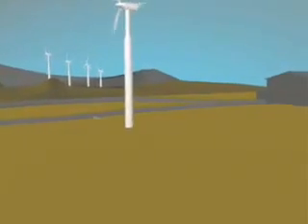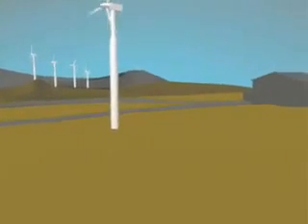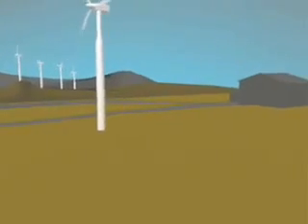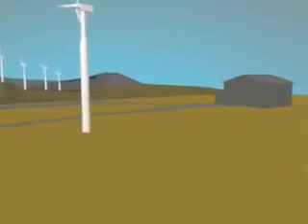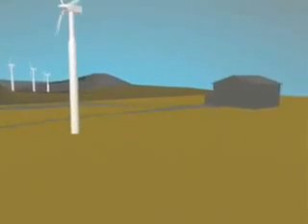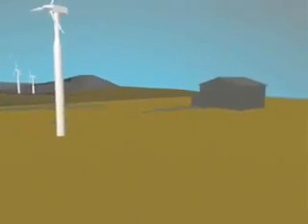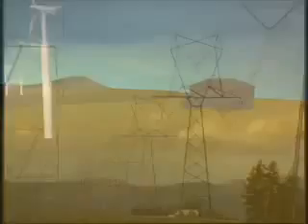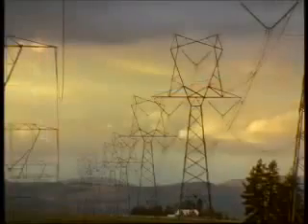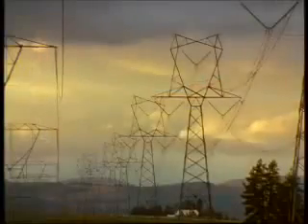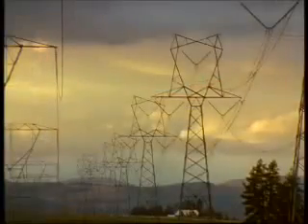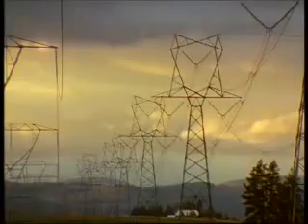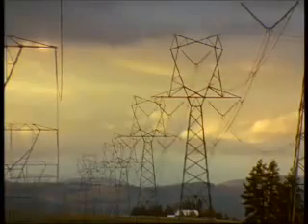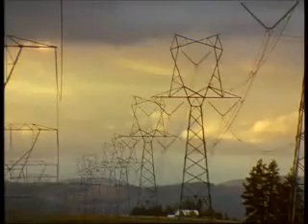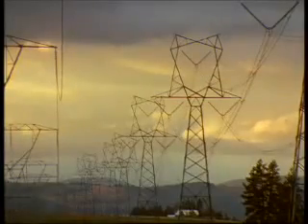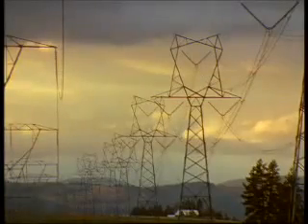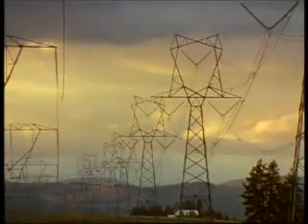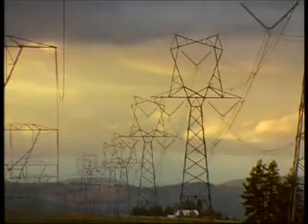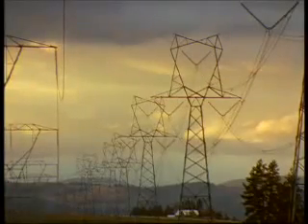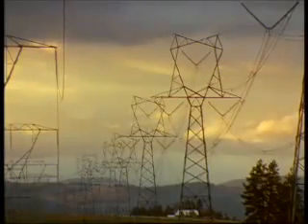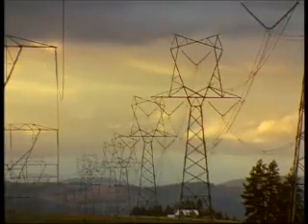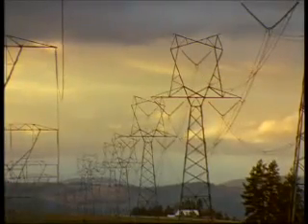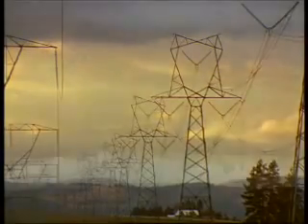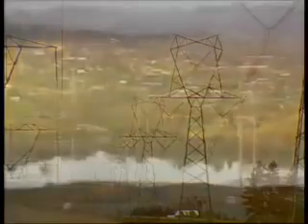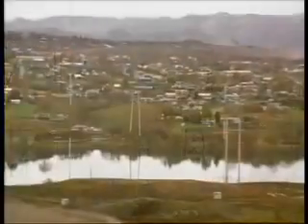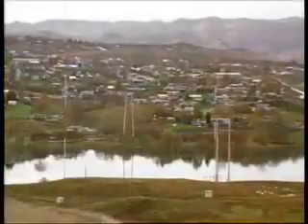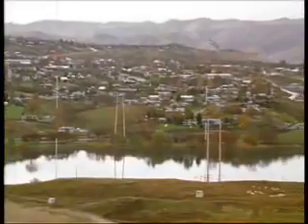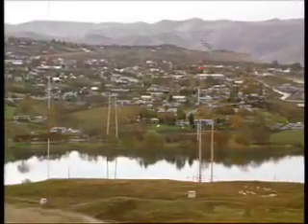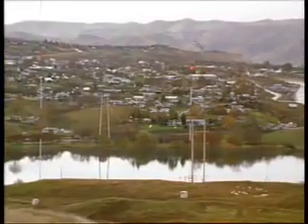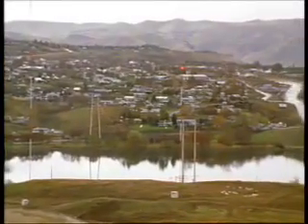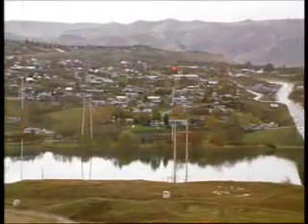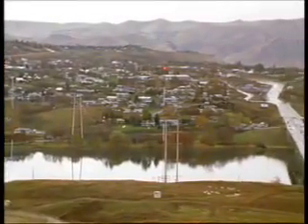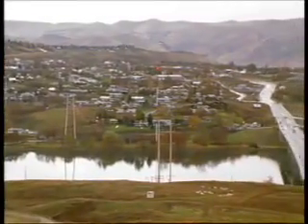Here a step-up transformer again increases the electrical output. A transmission line connects the electricity output at the substation to the electrical grid serving communities throughout the region.